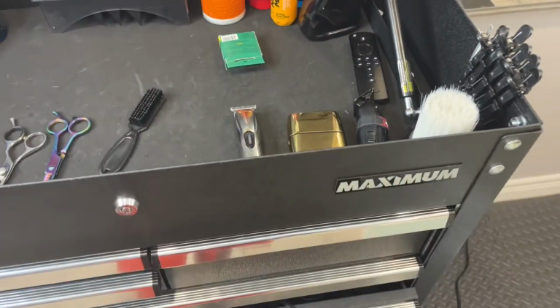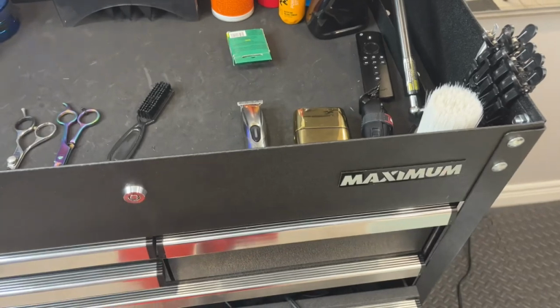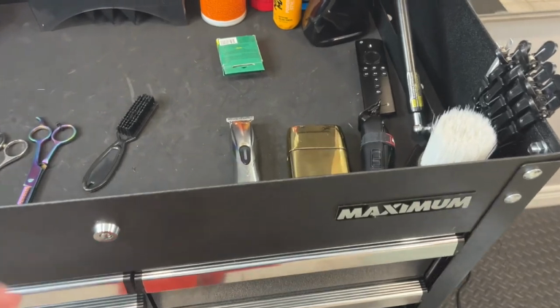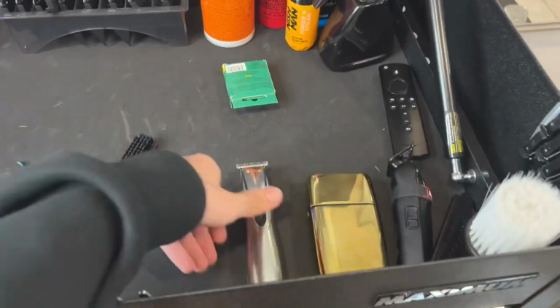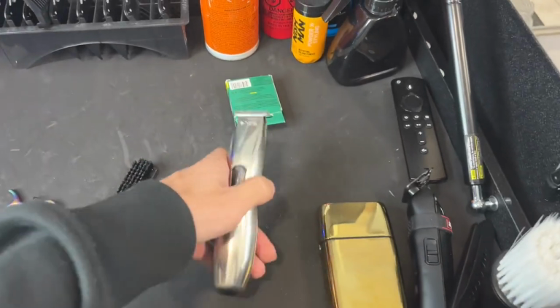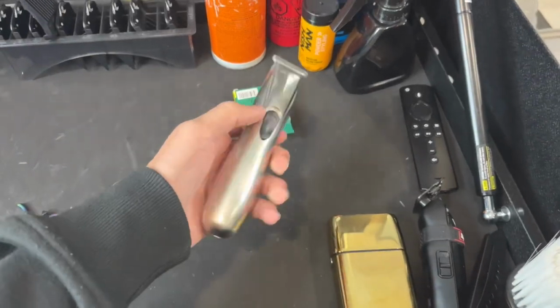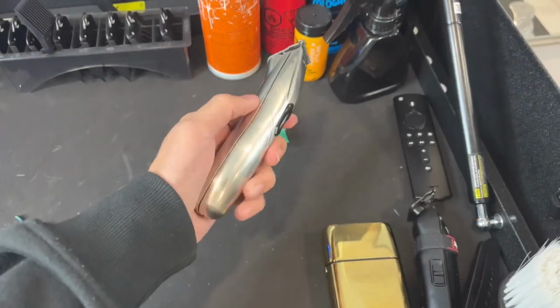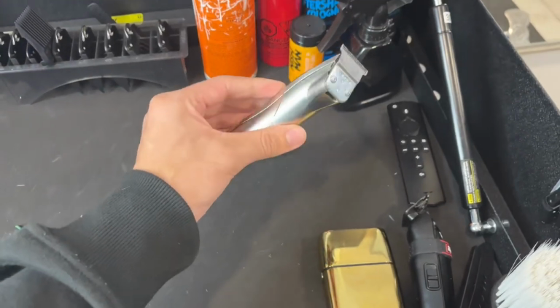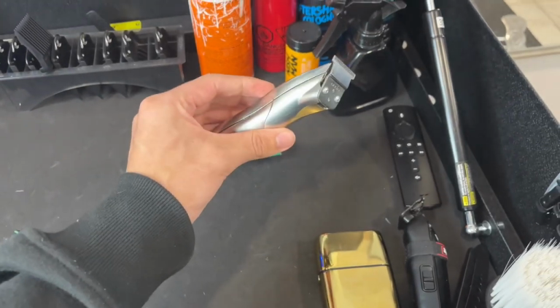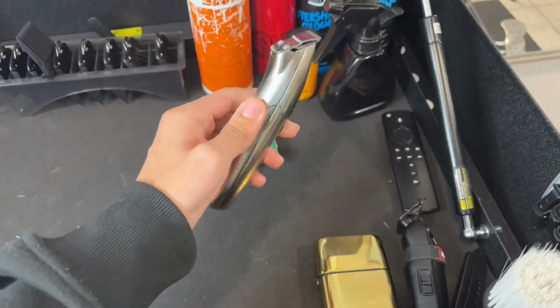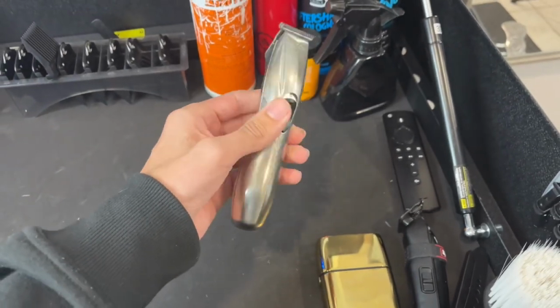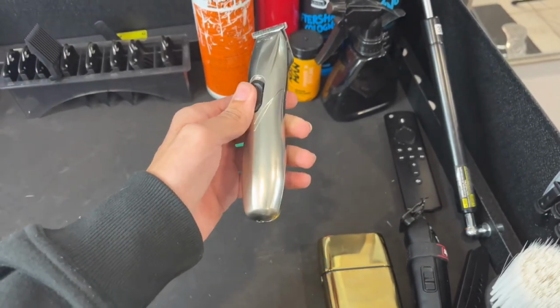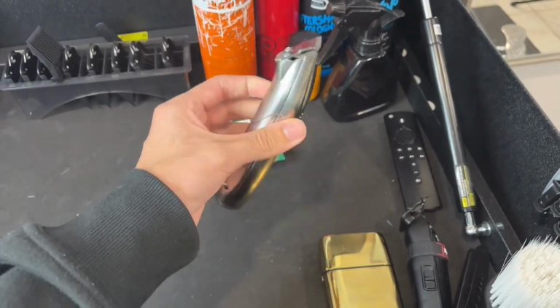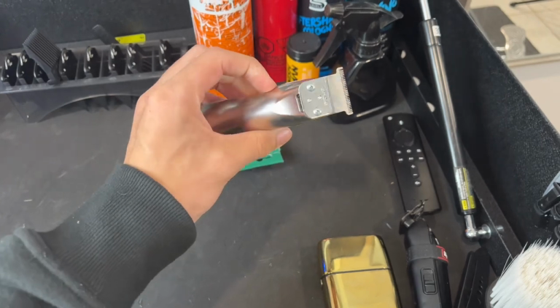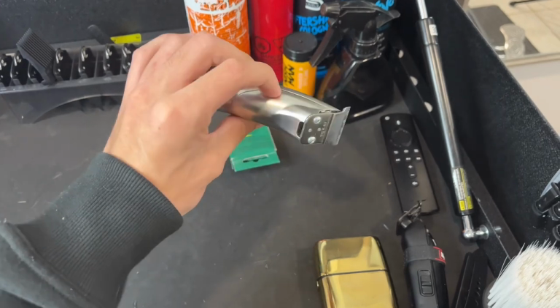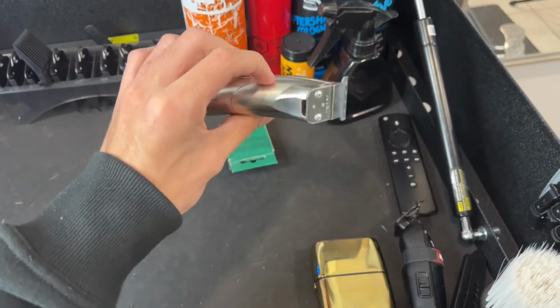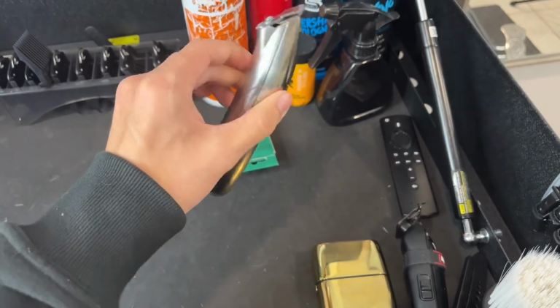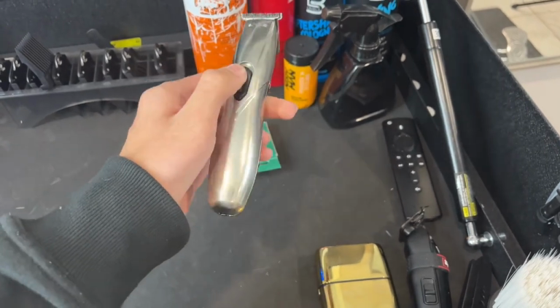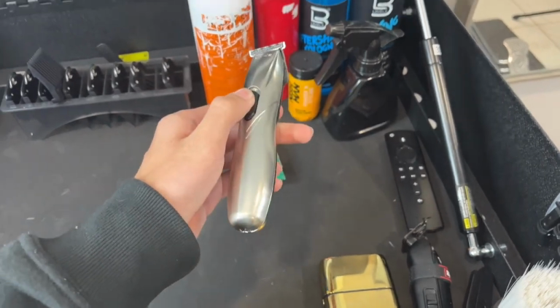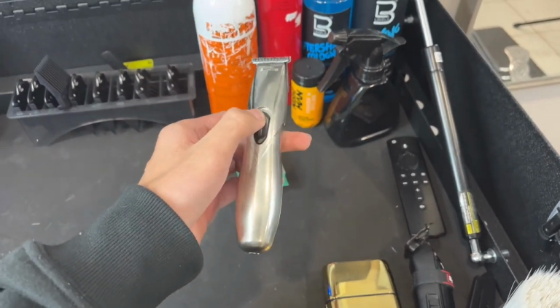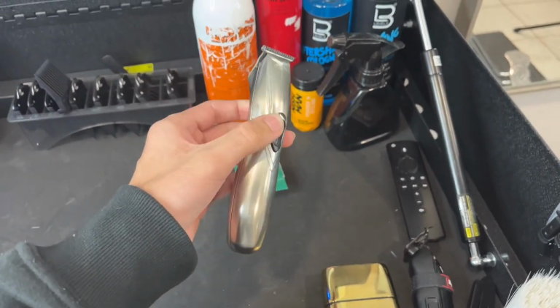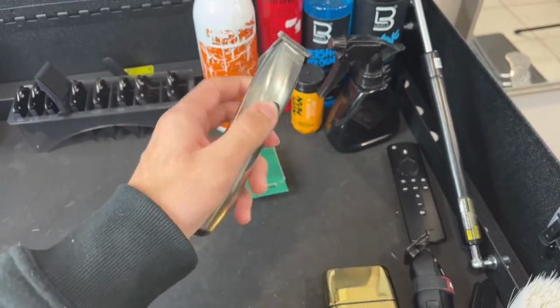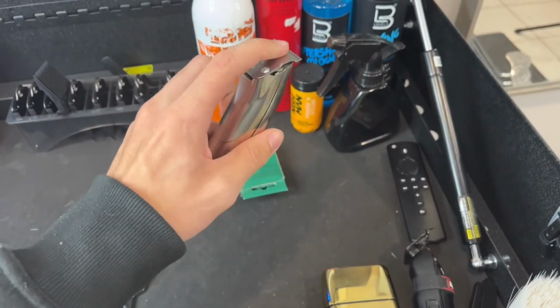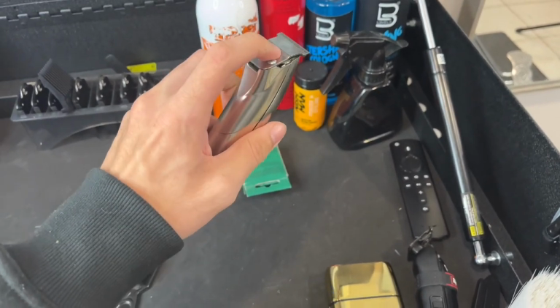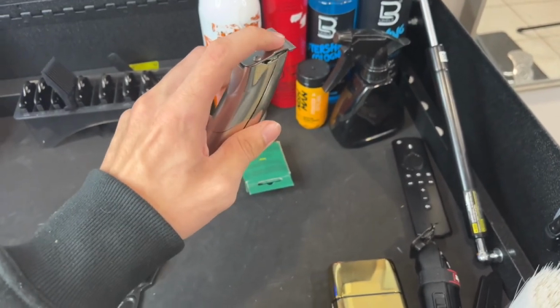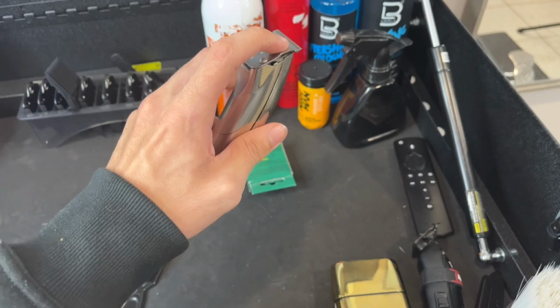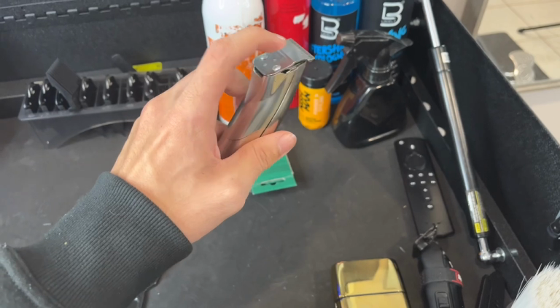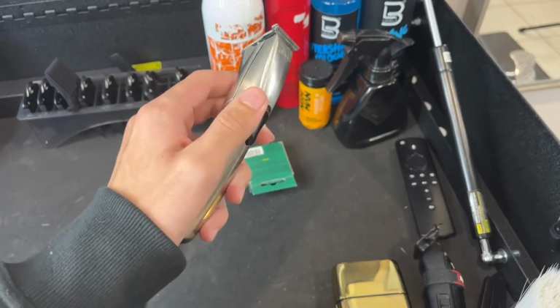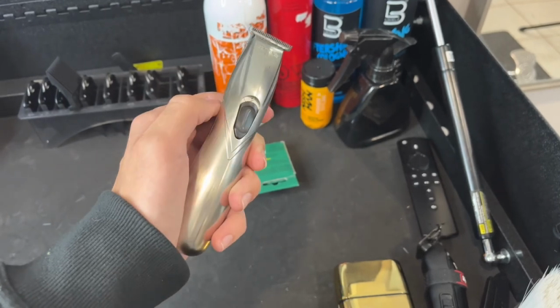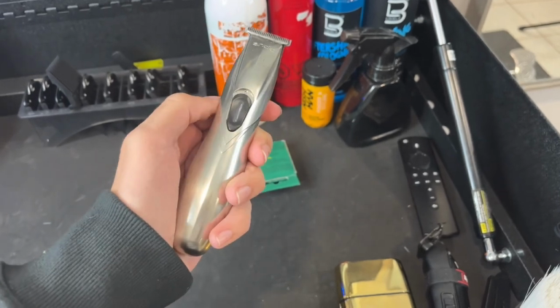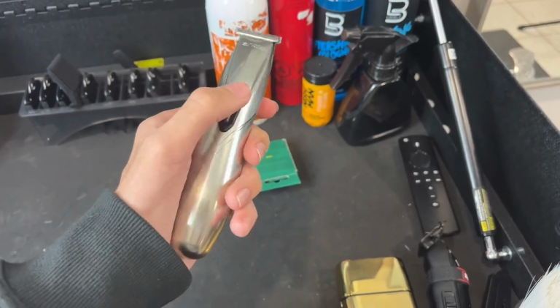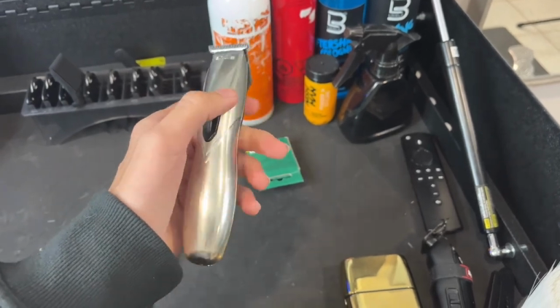I have an Andis Slimline right here — these are like my hitters, these line up crispy. They are a little bit too sharp so I do have to fix the blade, but other than that I have no complaints.